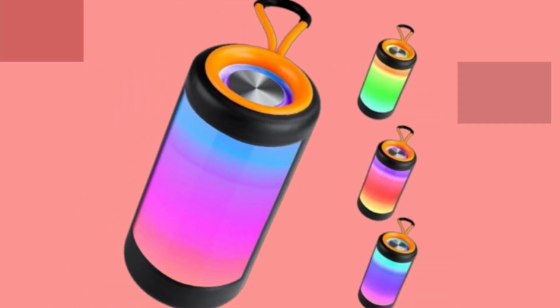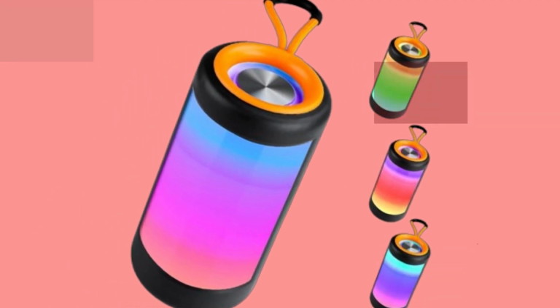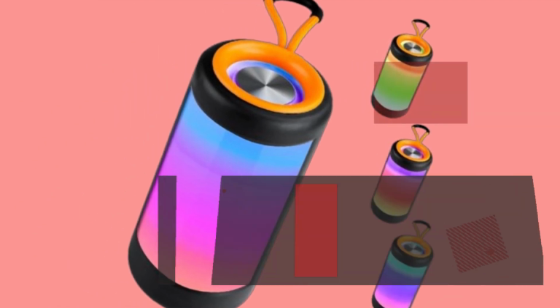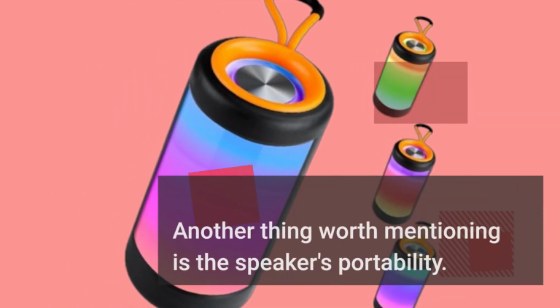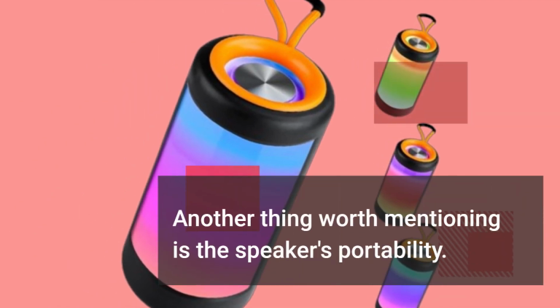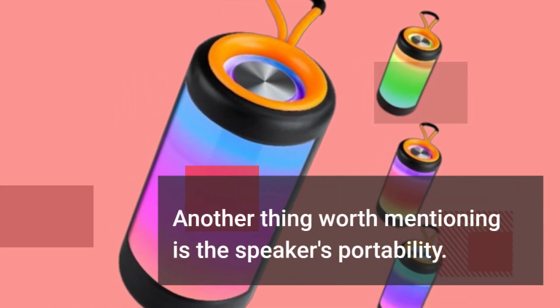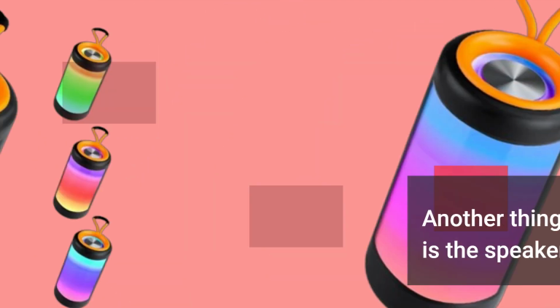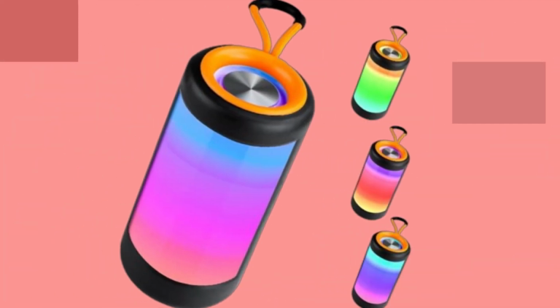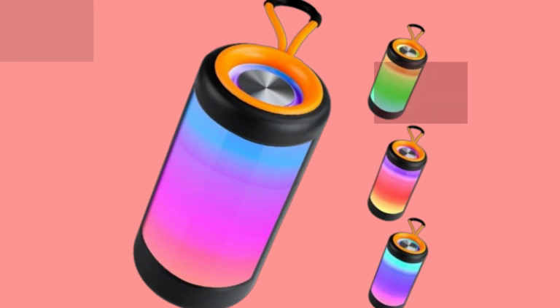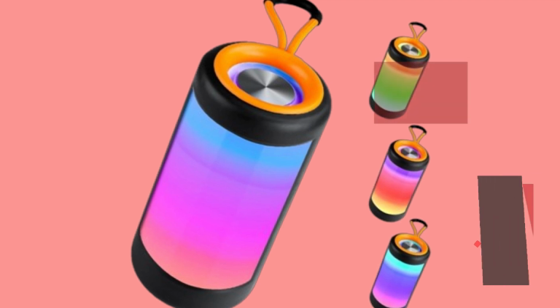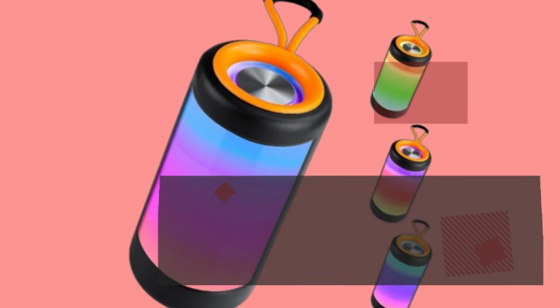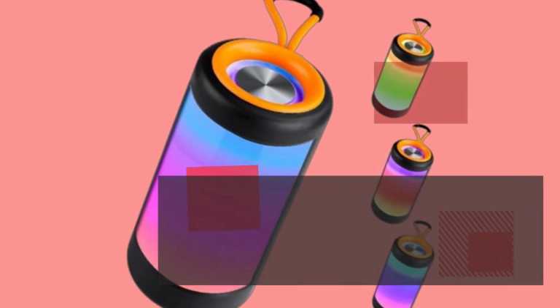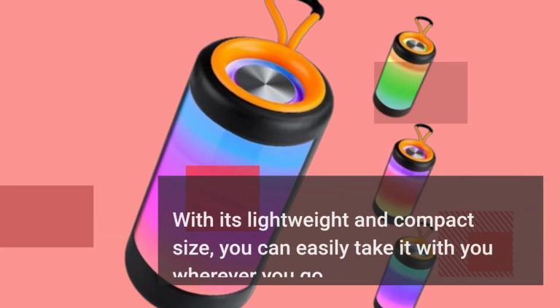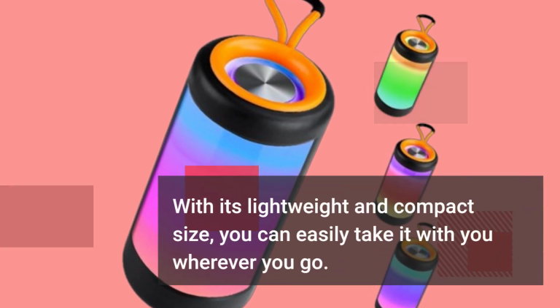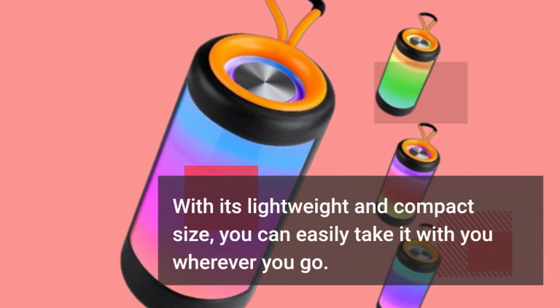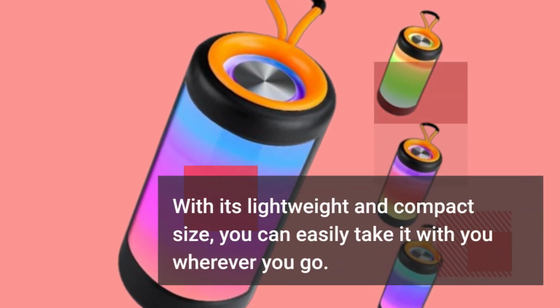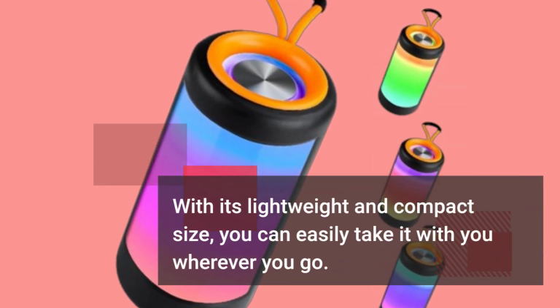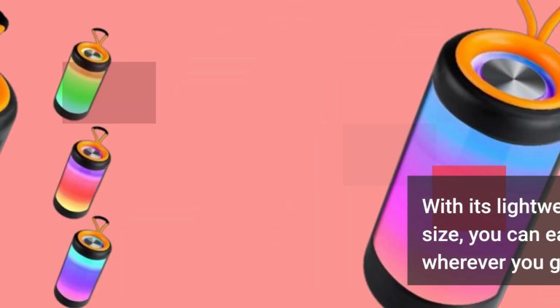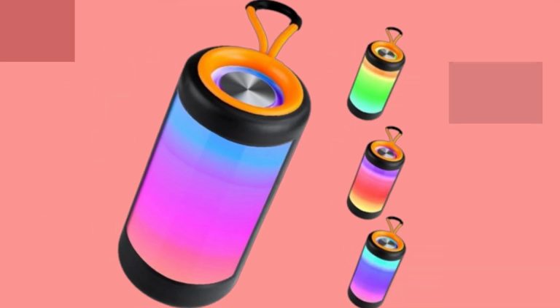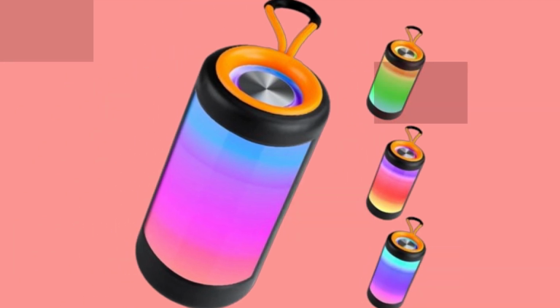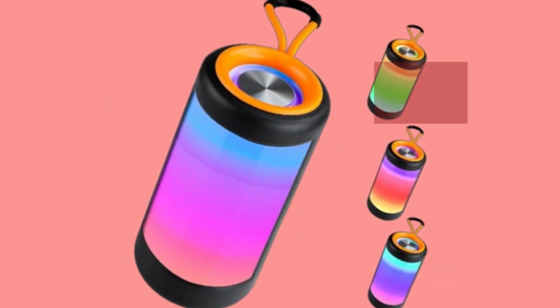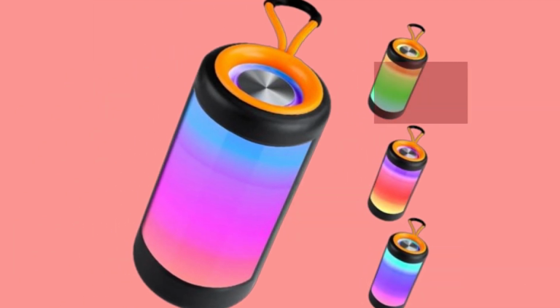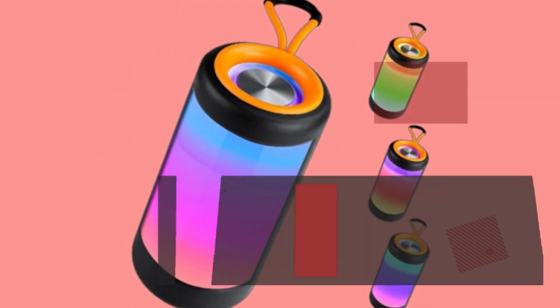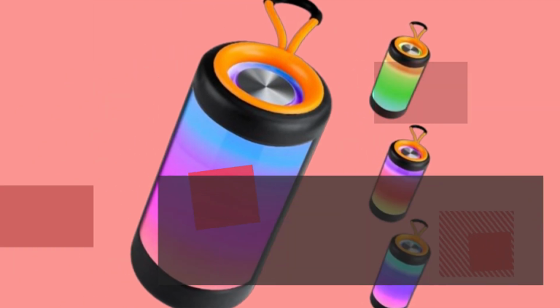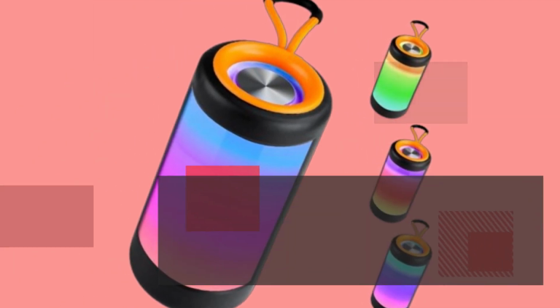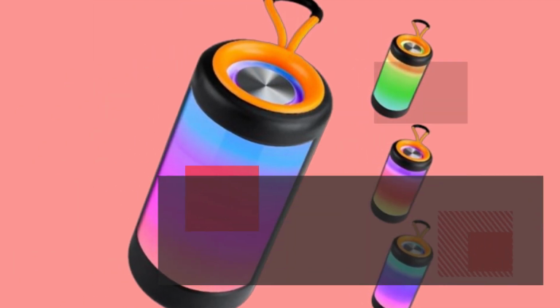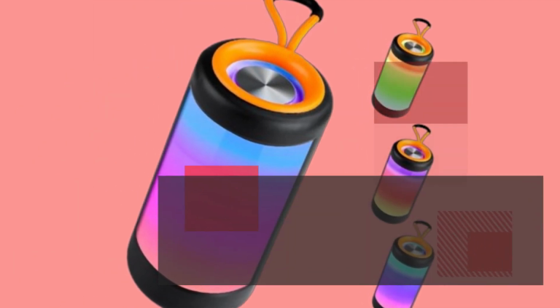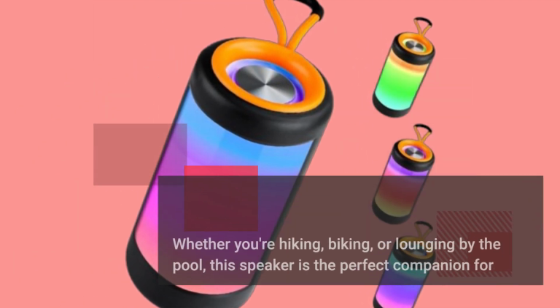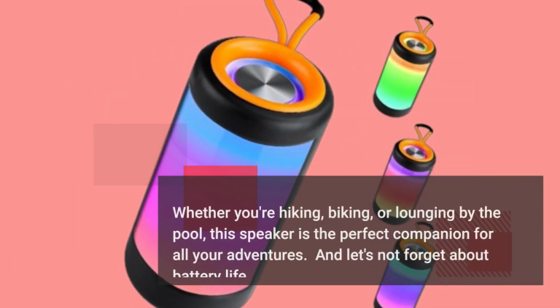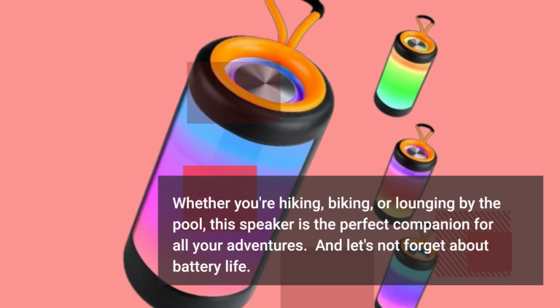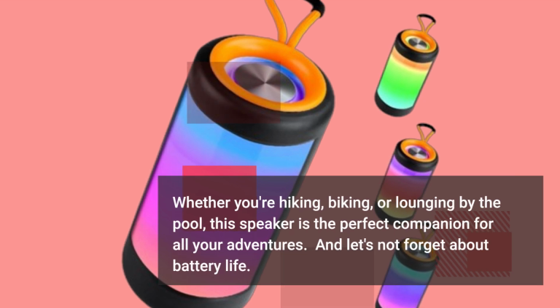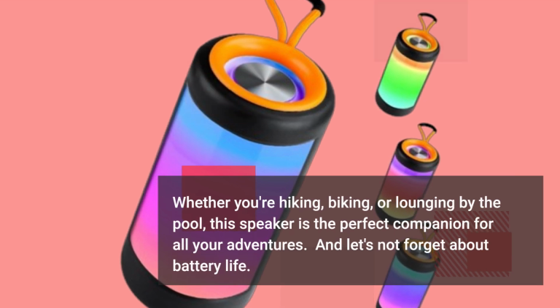Another thing worth mentioning is the speaker's portability. With its lightweight and compact size, you can easily take it with you wherever you go. Whether you're hiking, biking, or lounging by the pool, this speaker is the perfect companion for all your adventures.